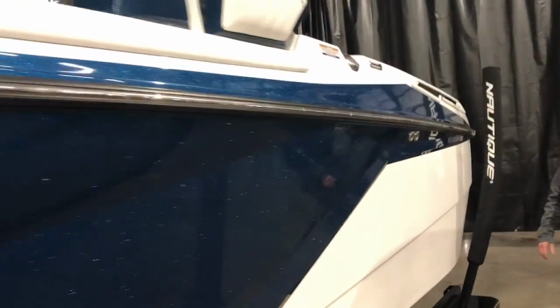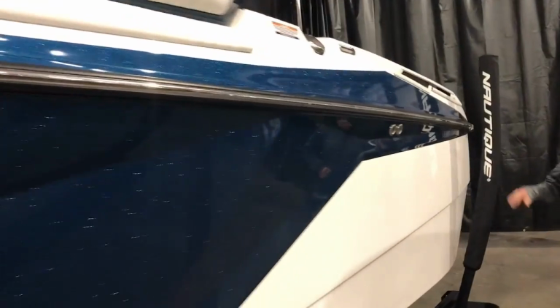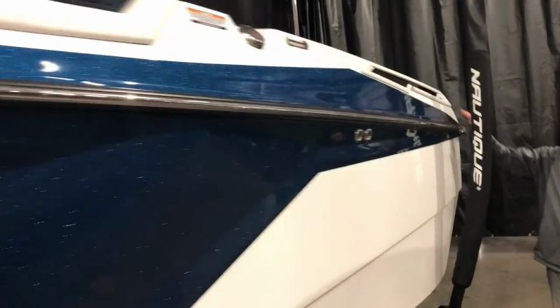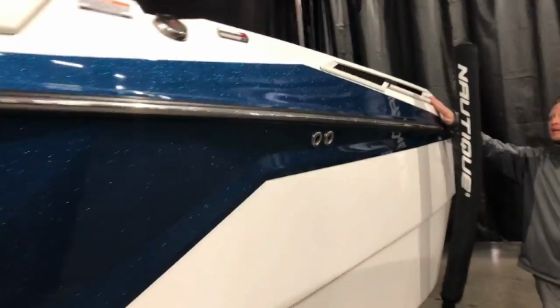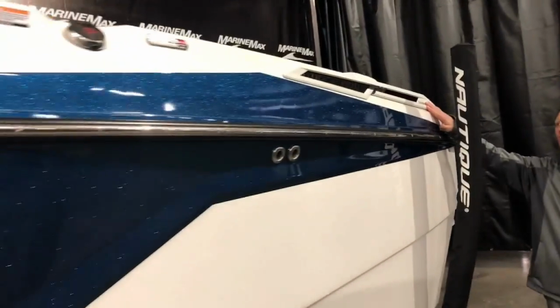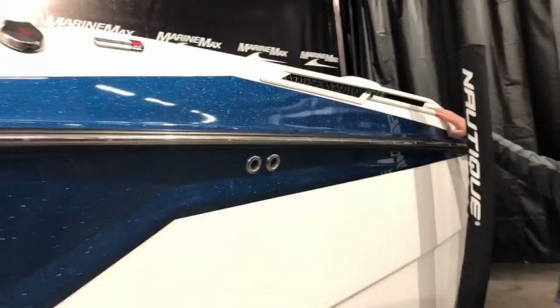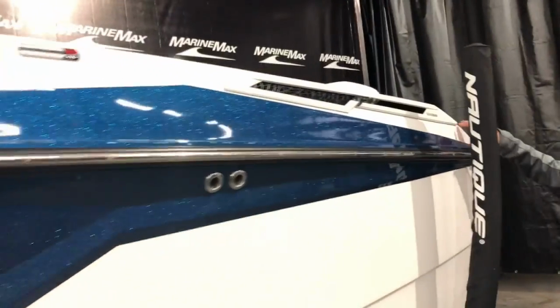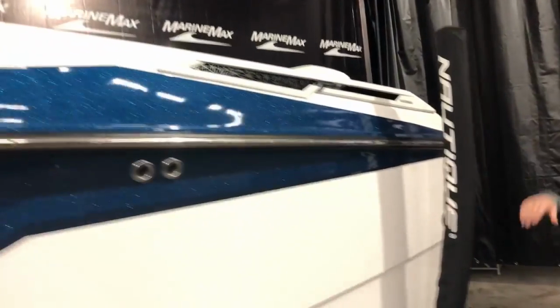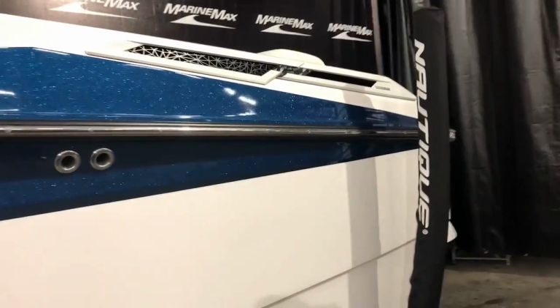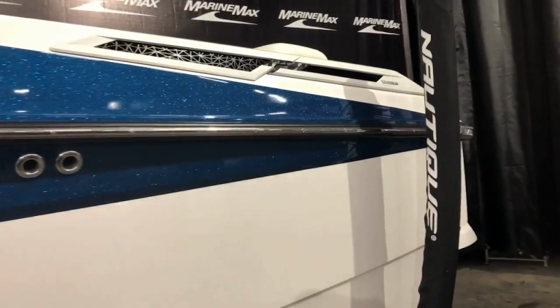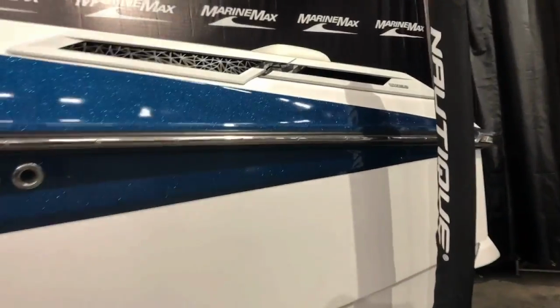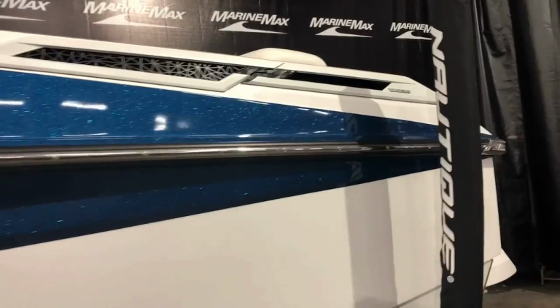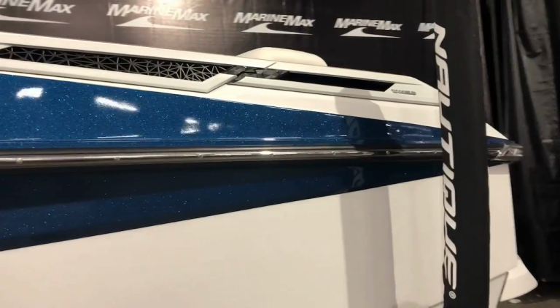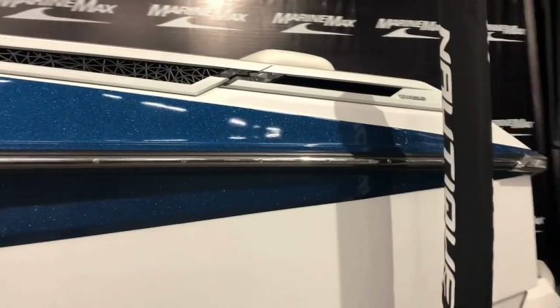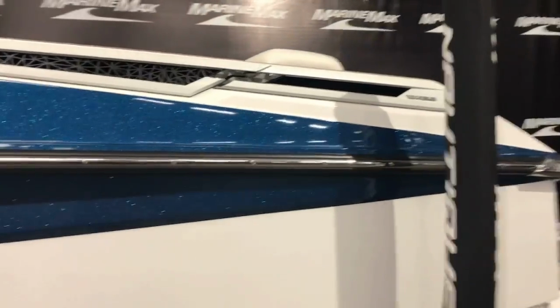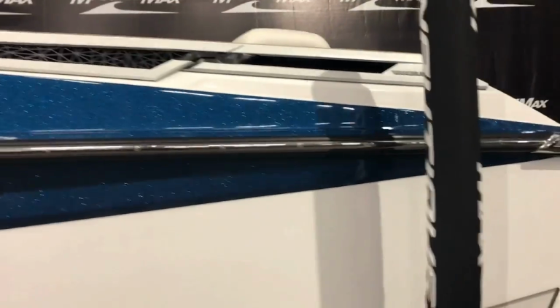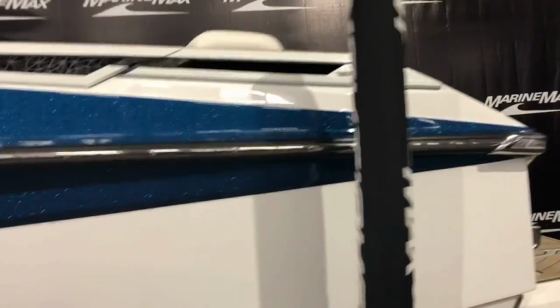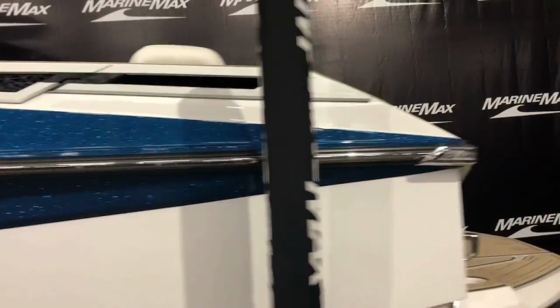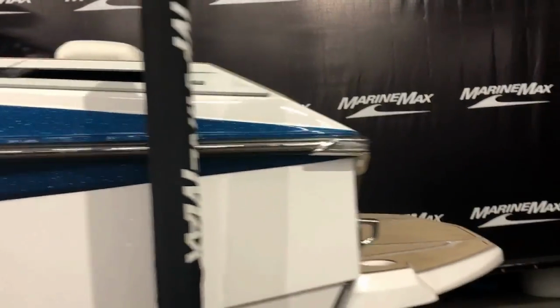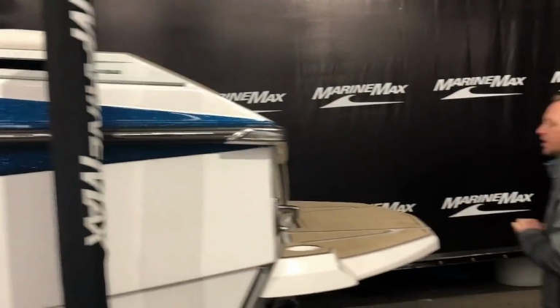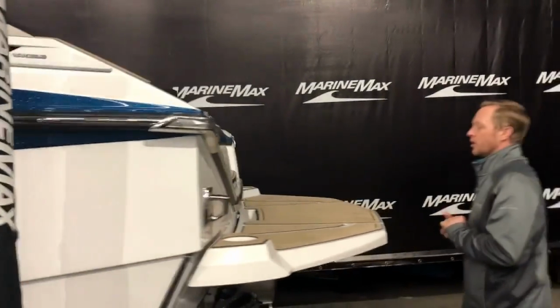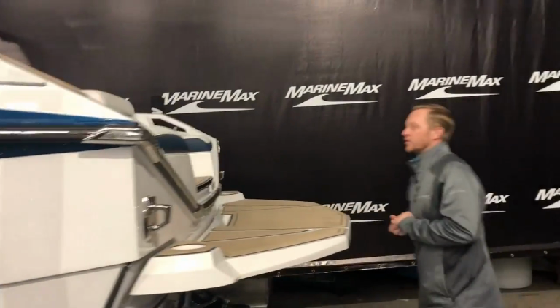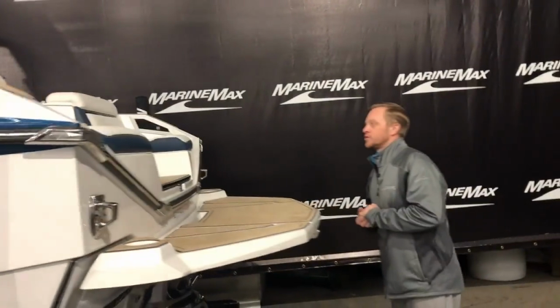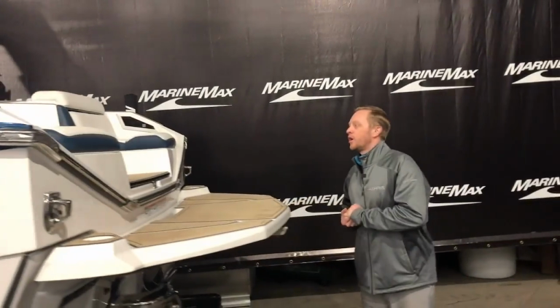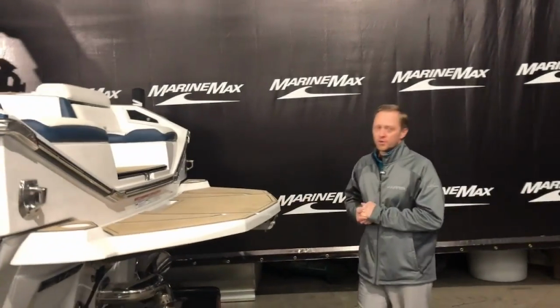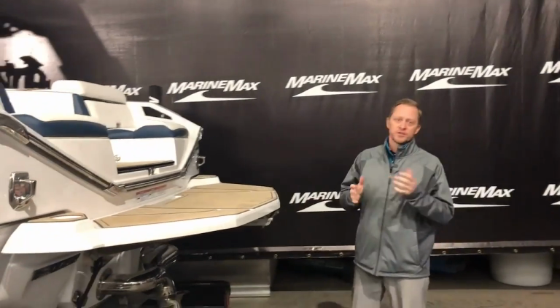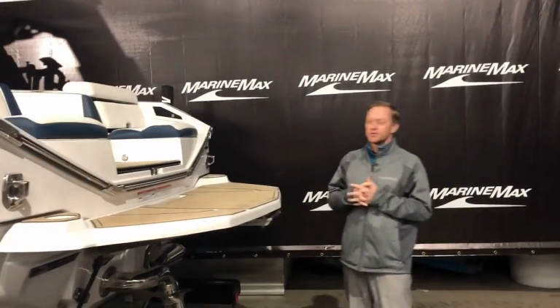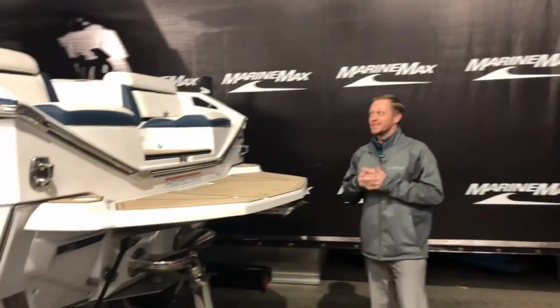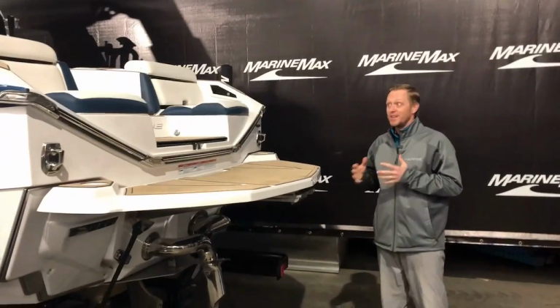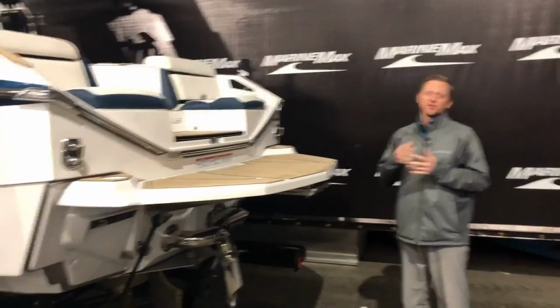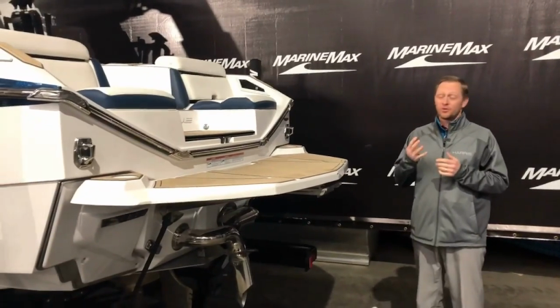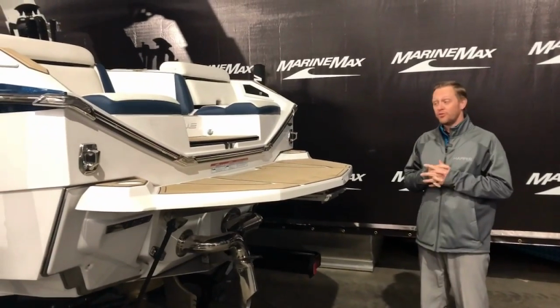They did add the wake subs — two 12-inch subwoofers in the transom of the boat along with two other 12-inch subwoofers inside the boat, for a total of four.